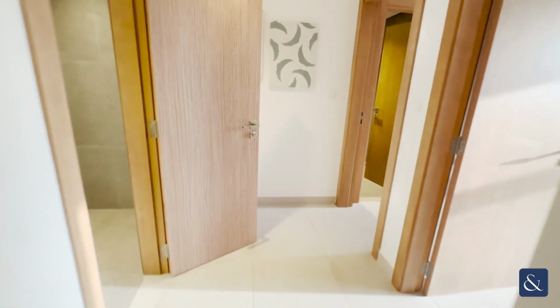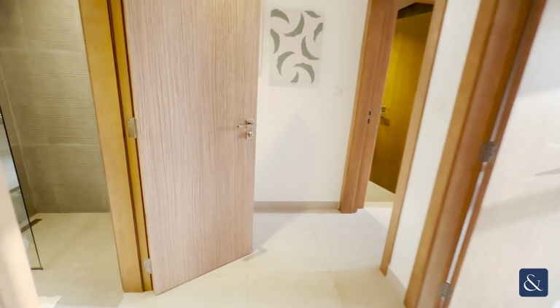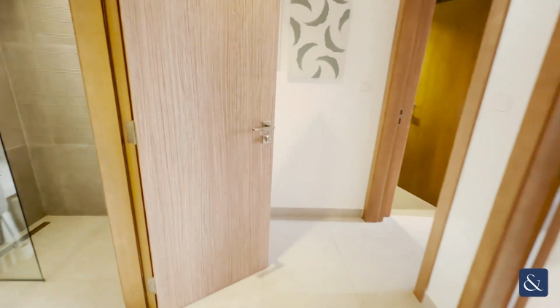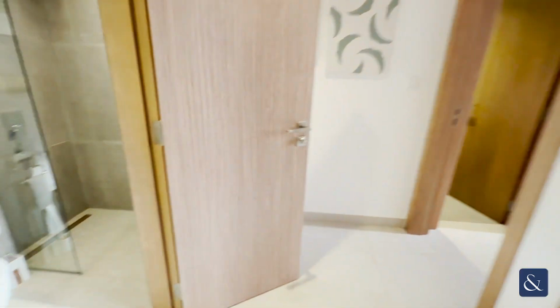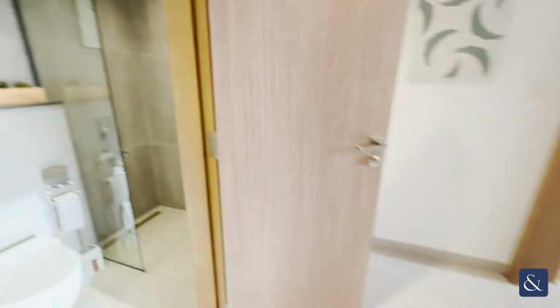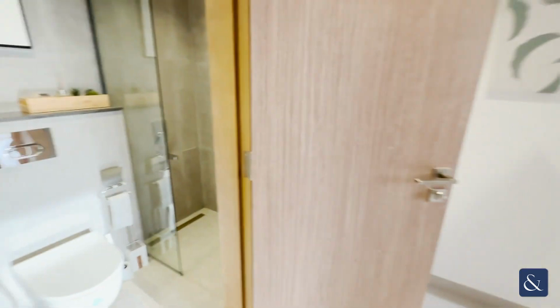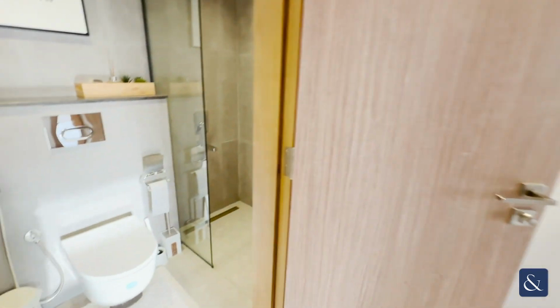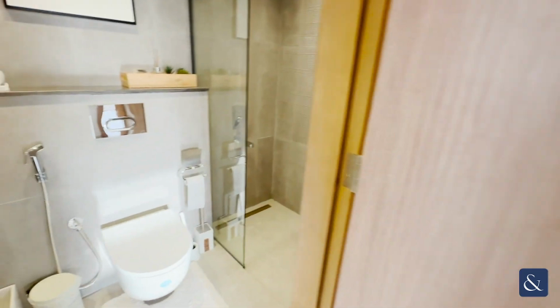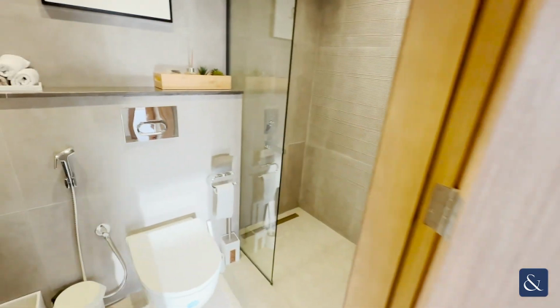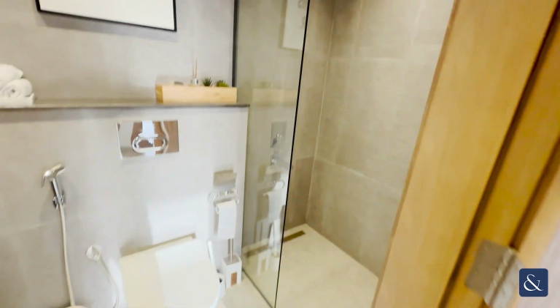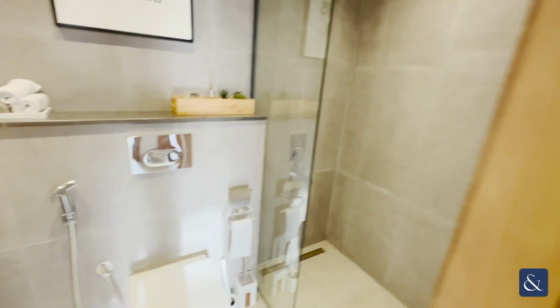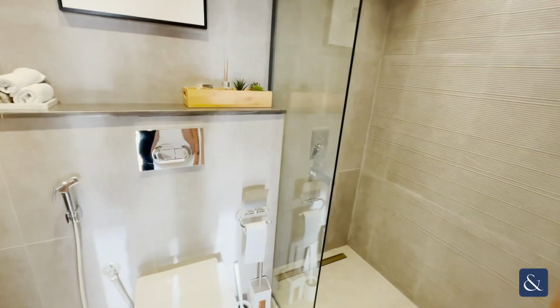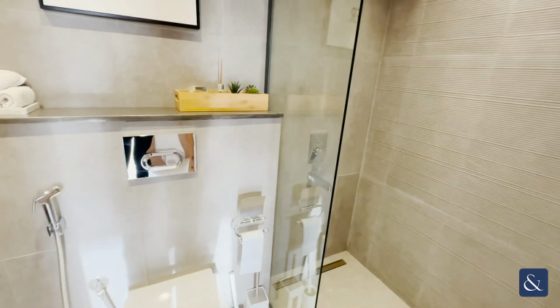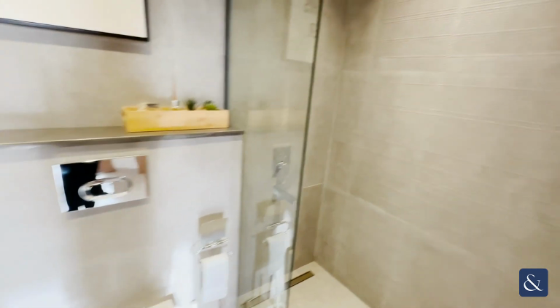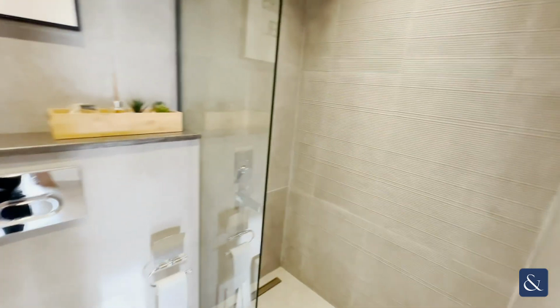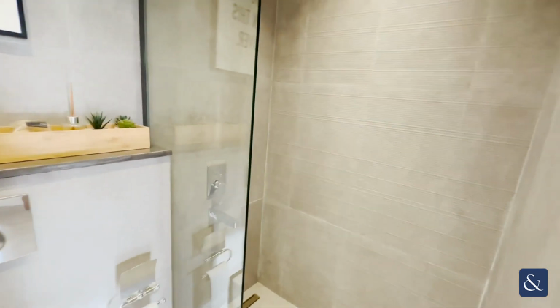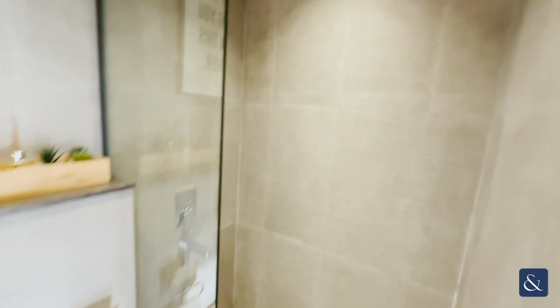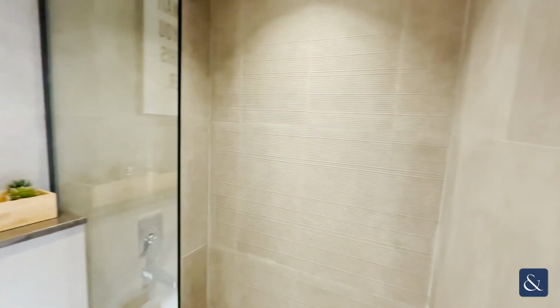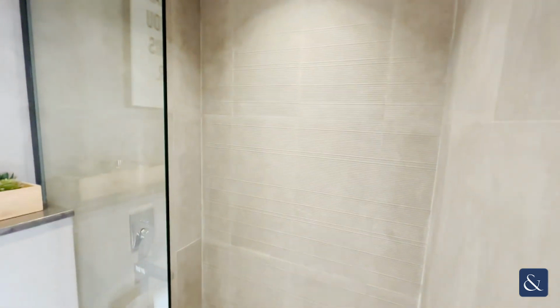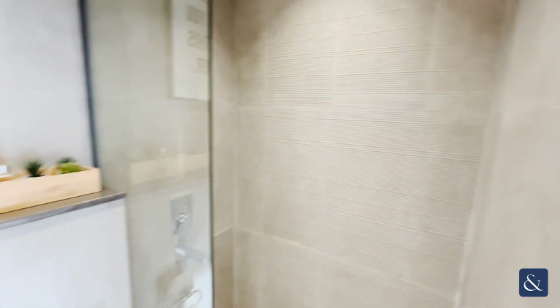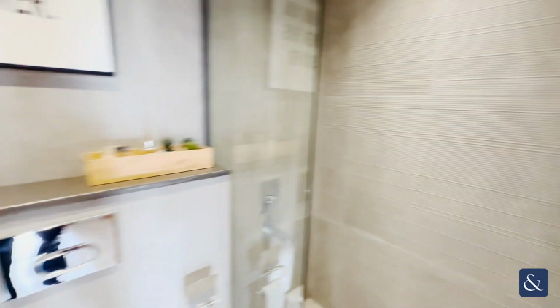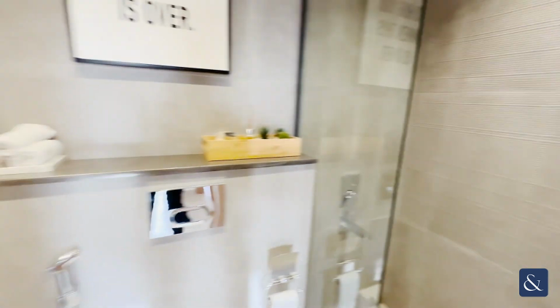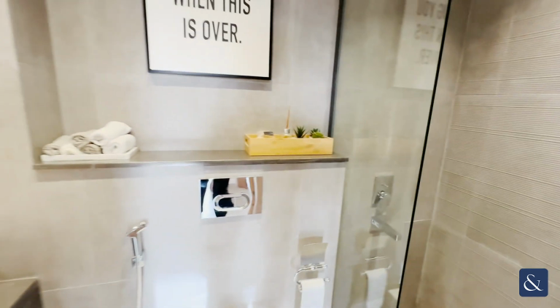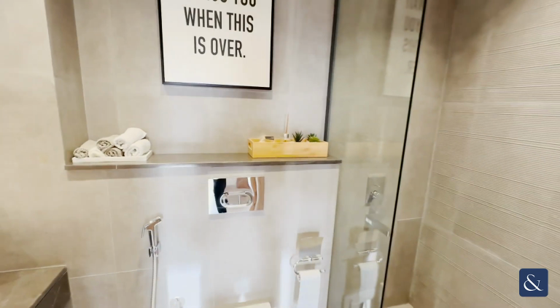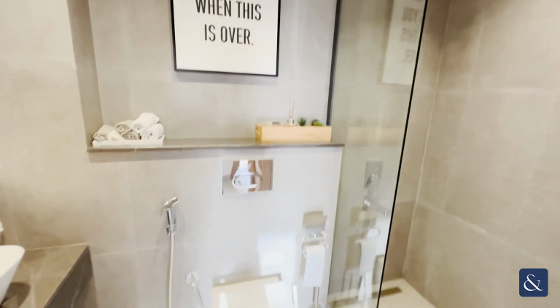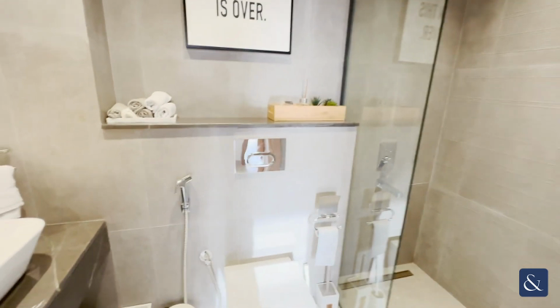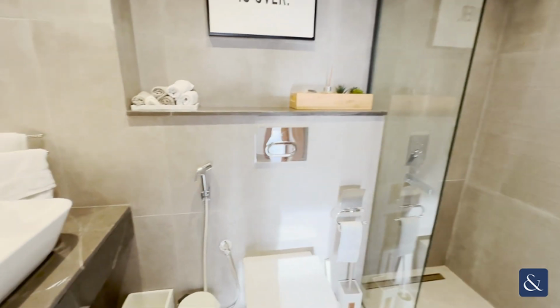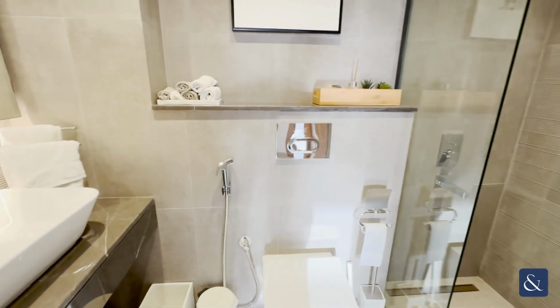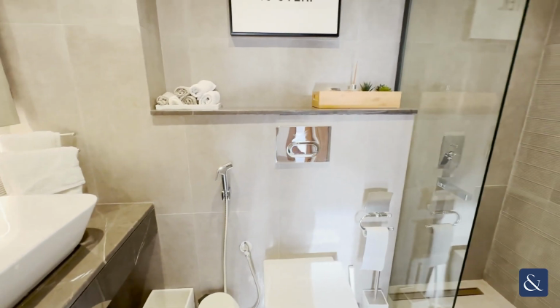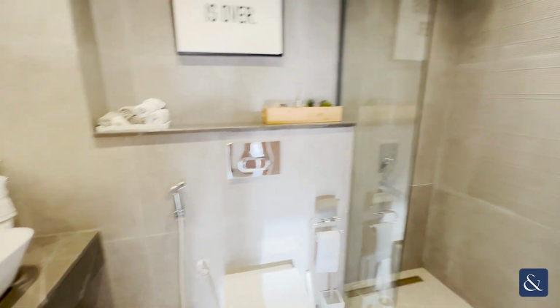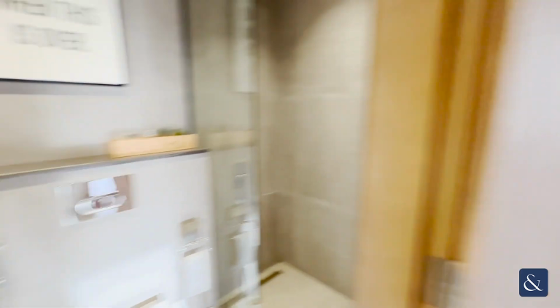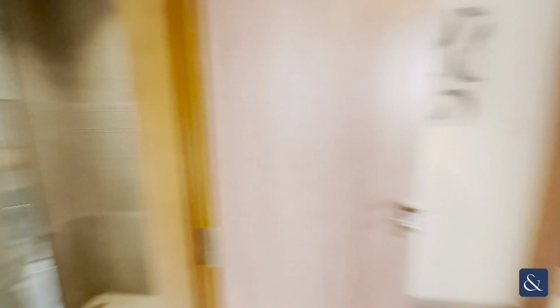Right next to the storage unit, you have the first bathroom. This is a guest bathroom, but it does come with a walk-in shower, which makes it a full bathroom. Really modern and really clean as well.